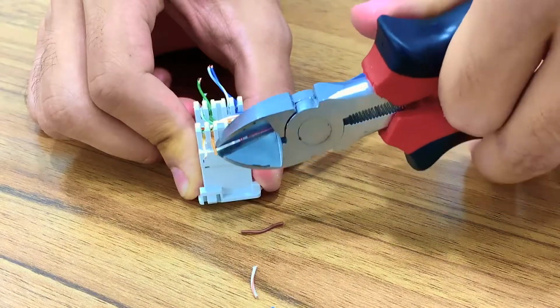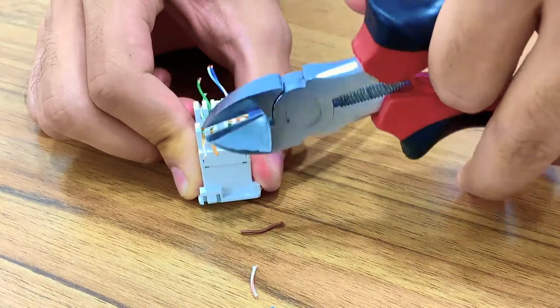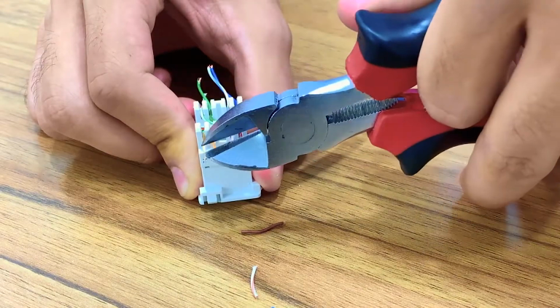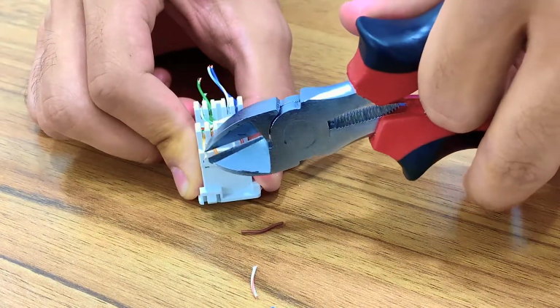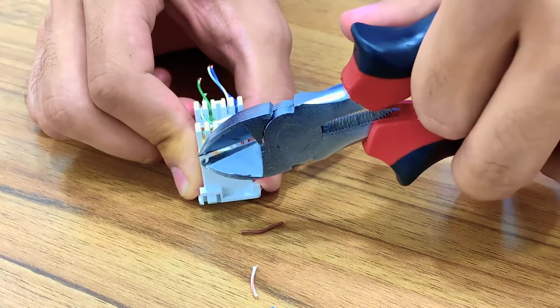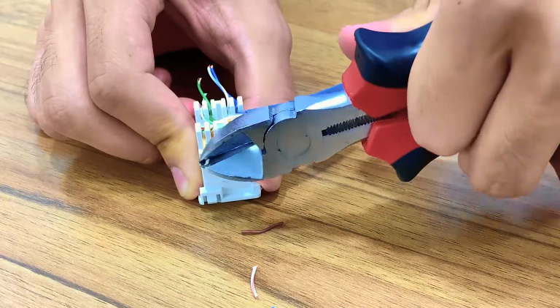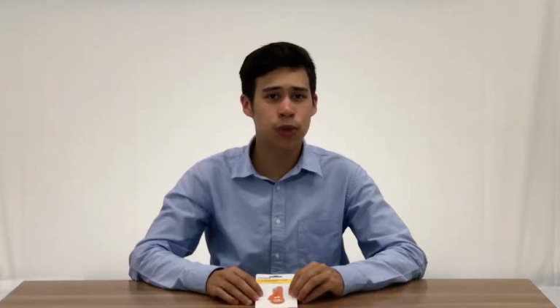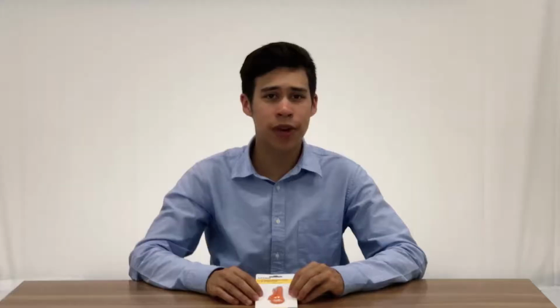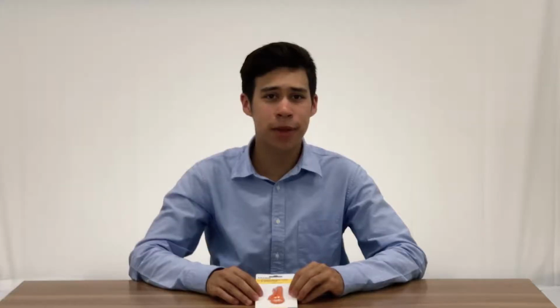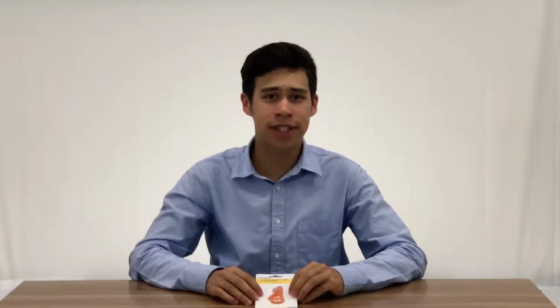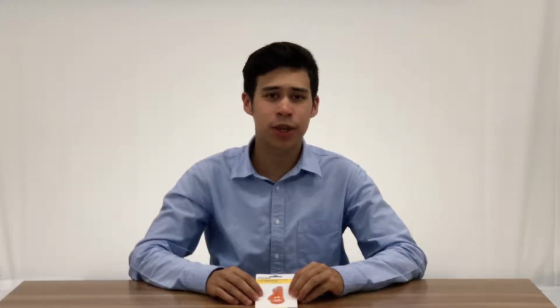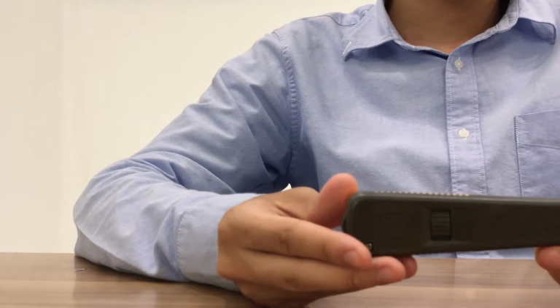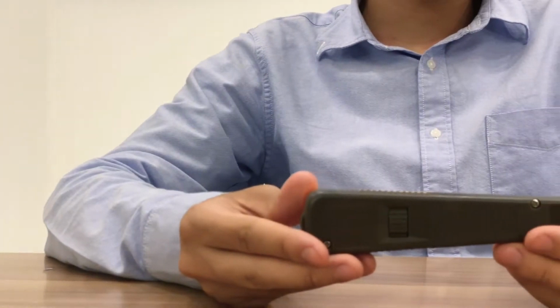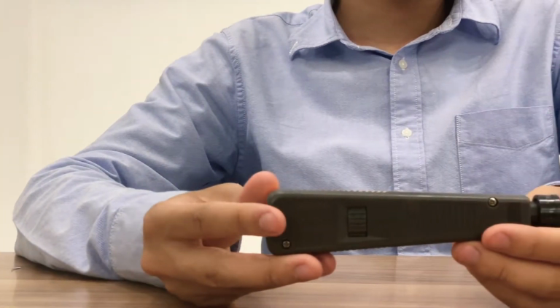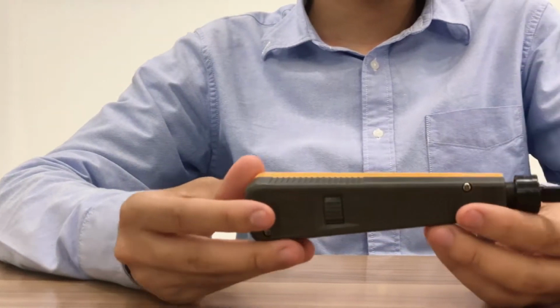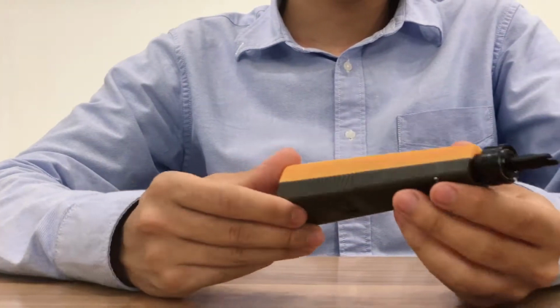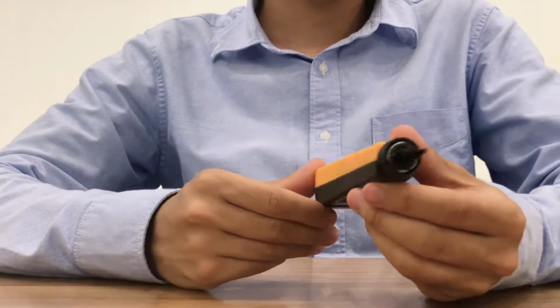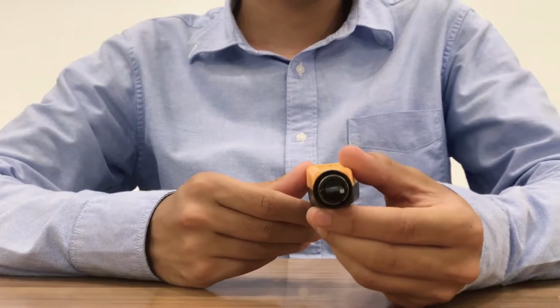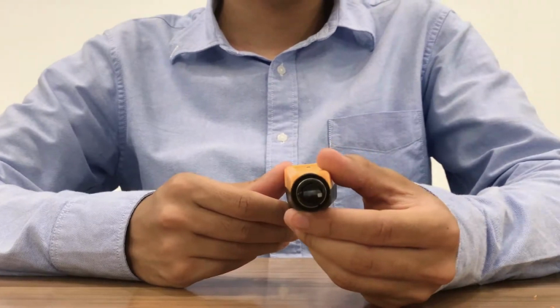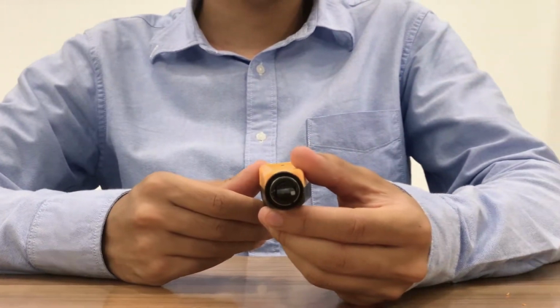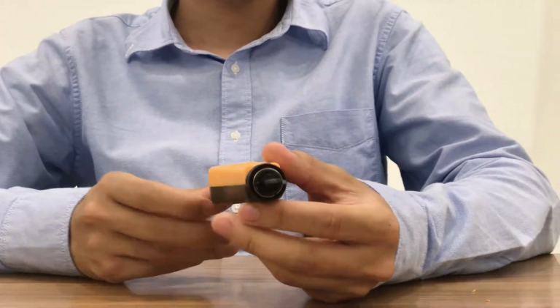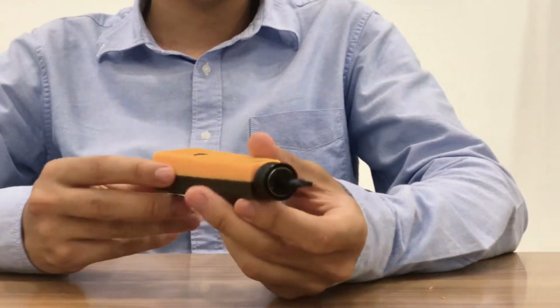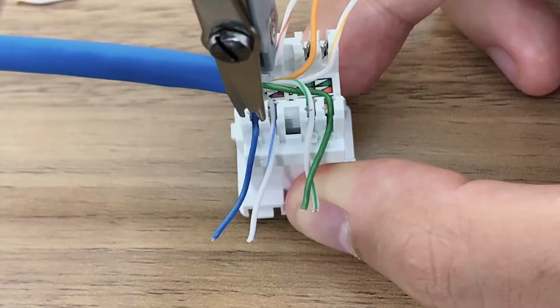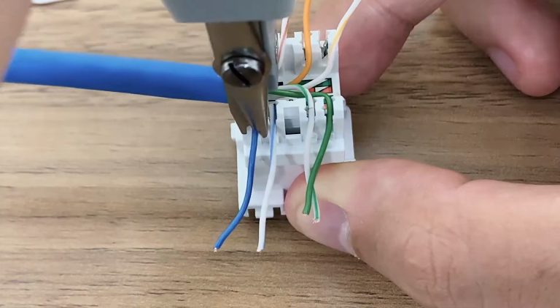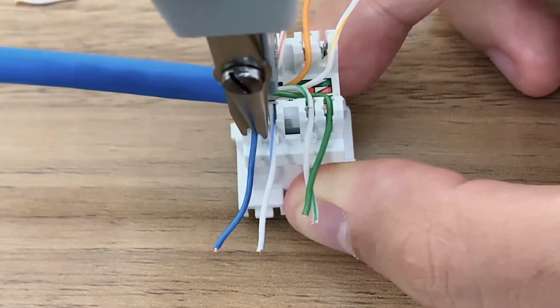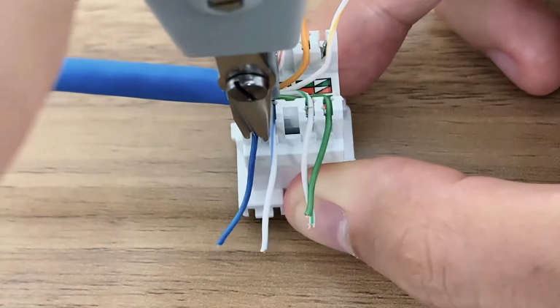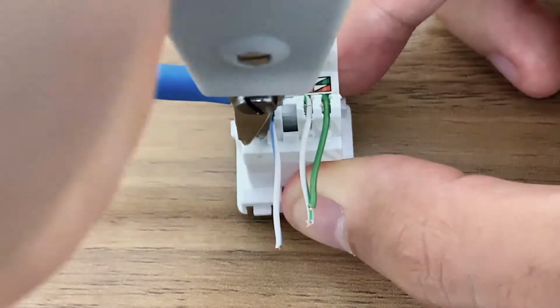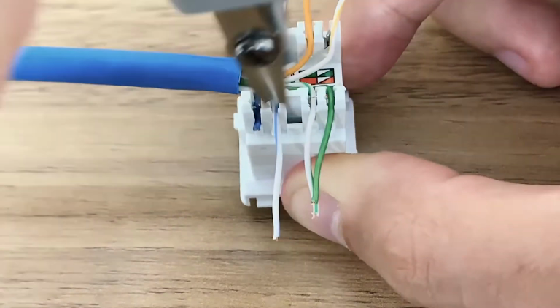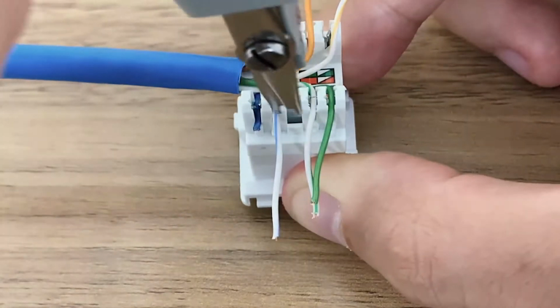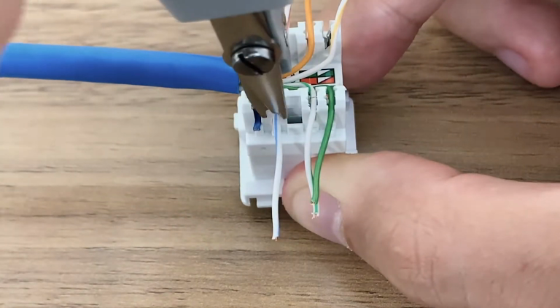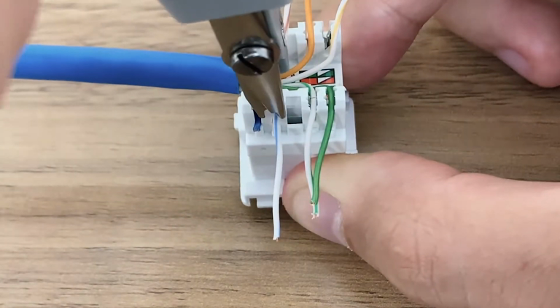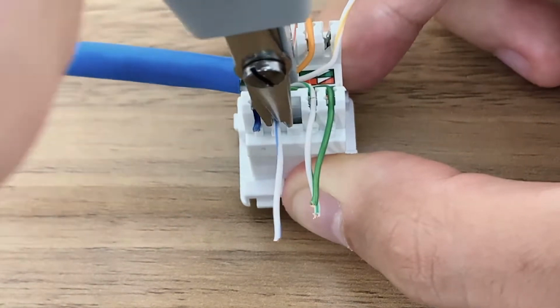However, if you are using this tool on a regular basis, we recommend you use professional tools which are built tough and have blades to cut off excess cable, which saves you time.